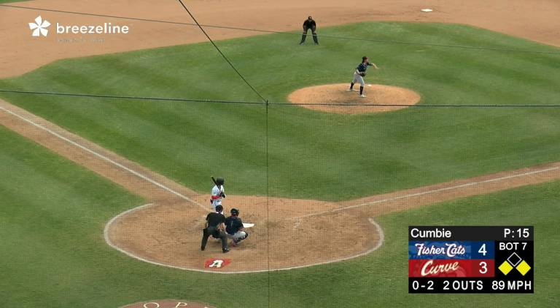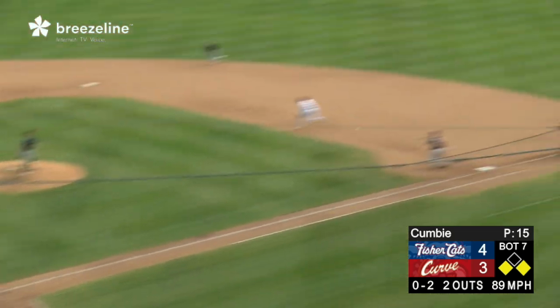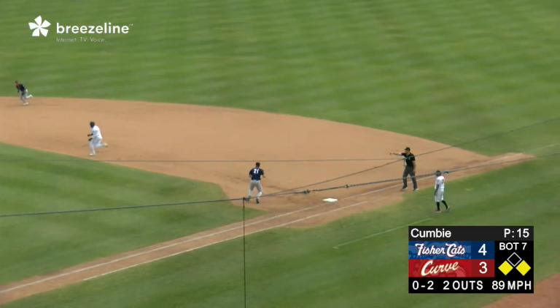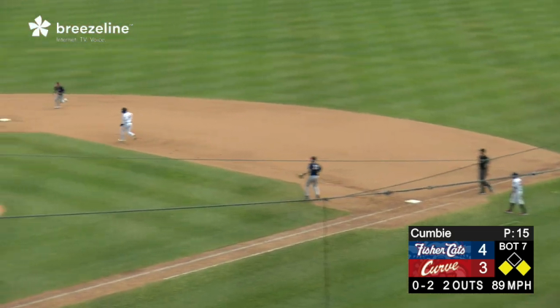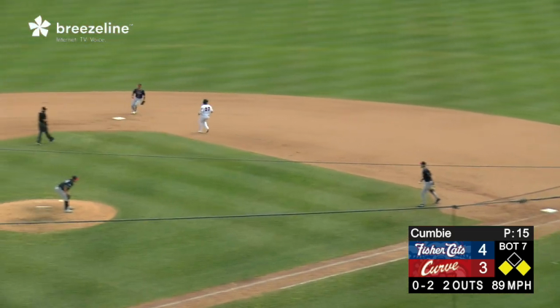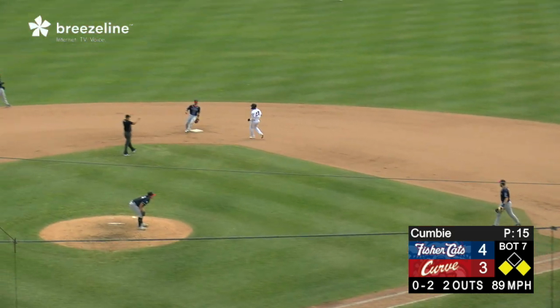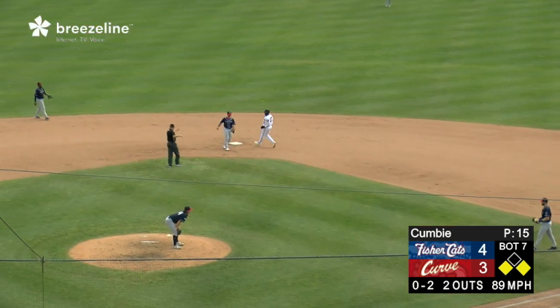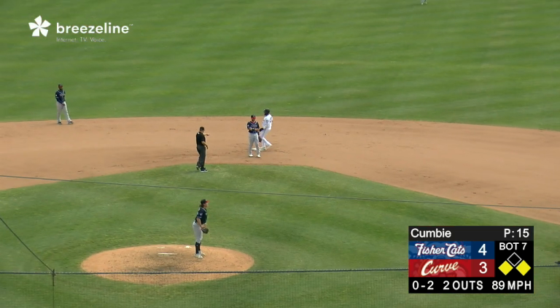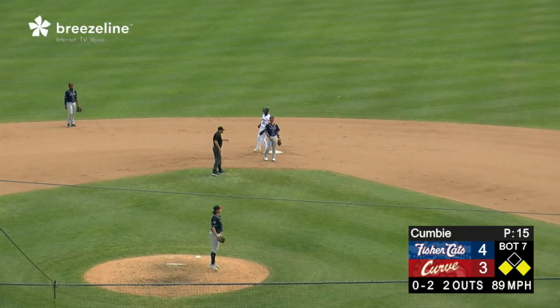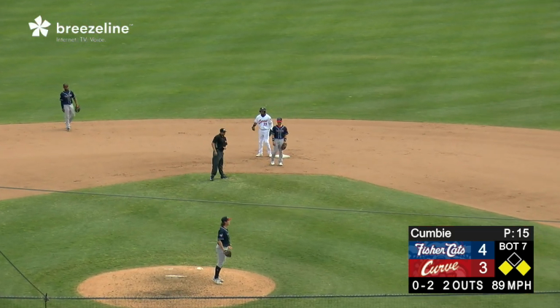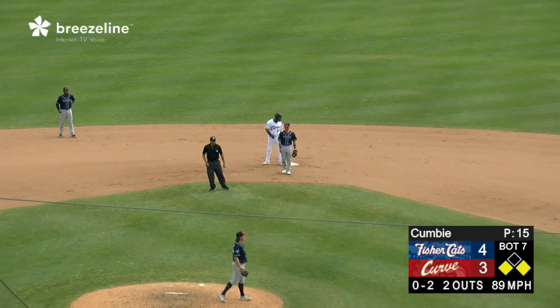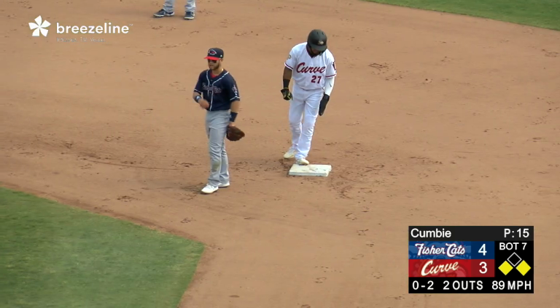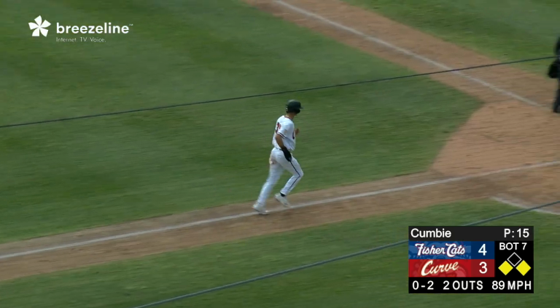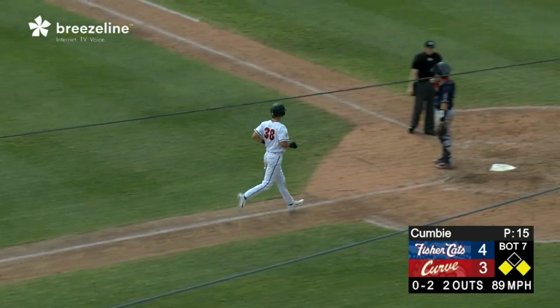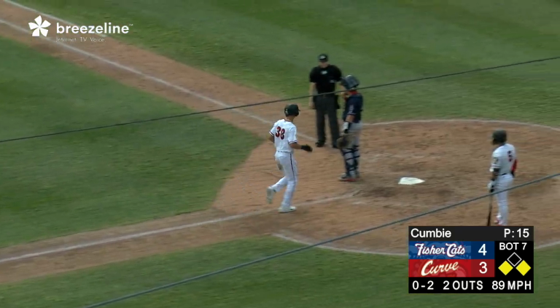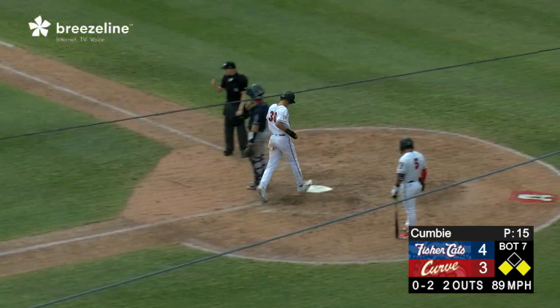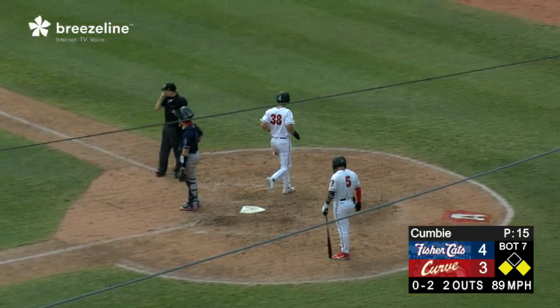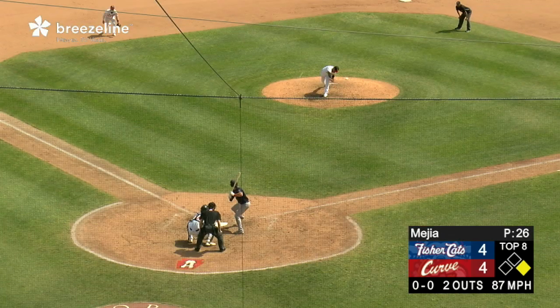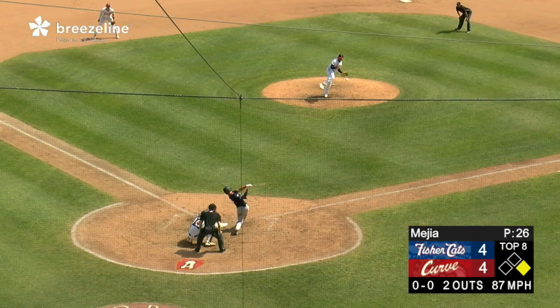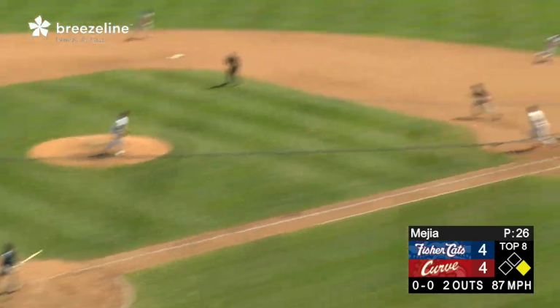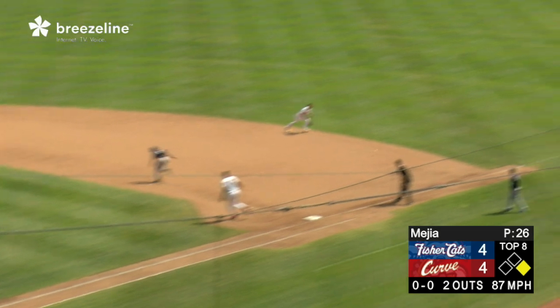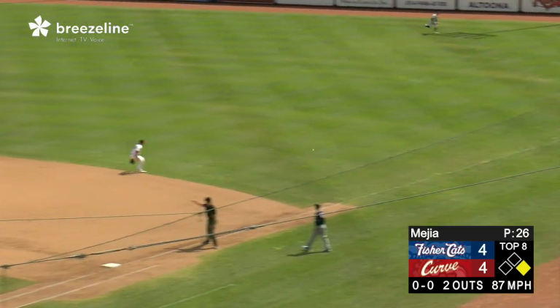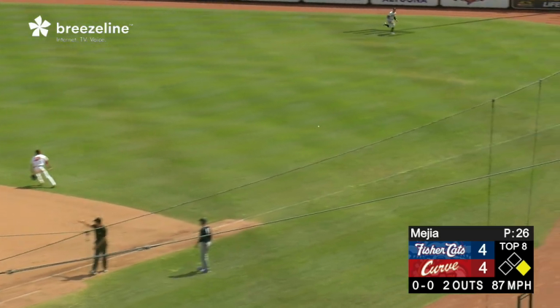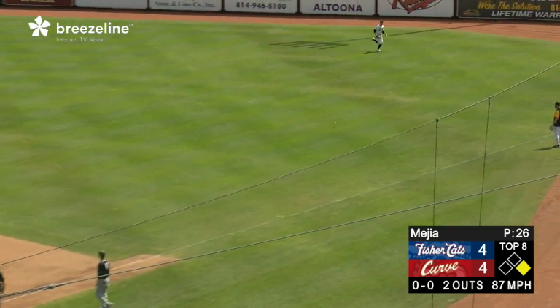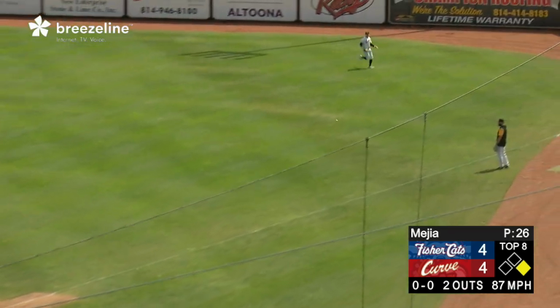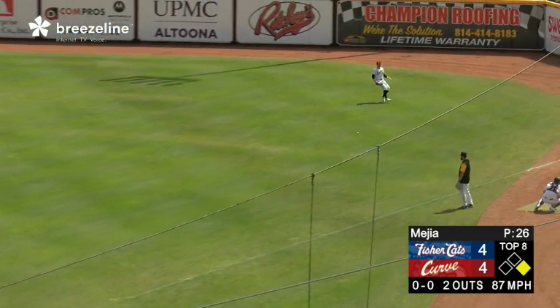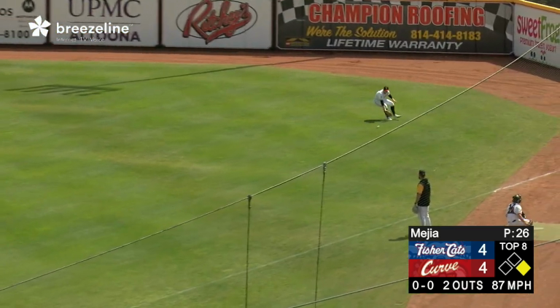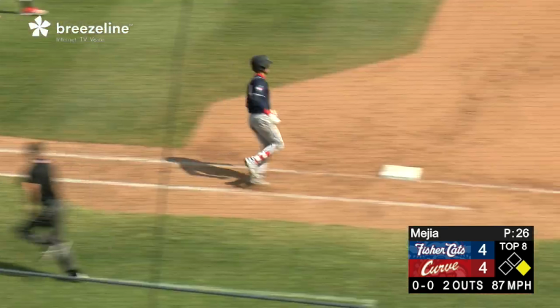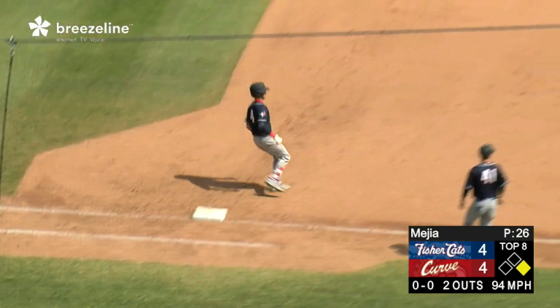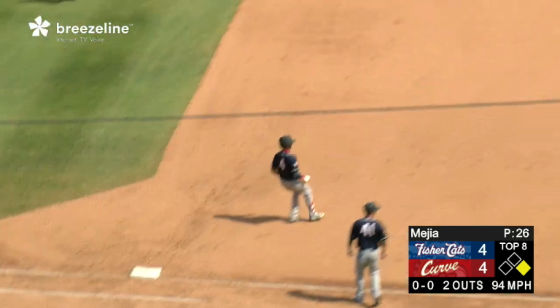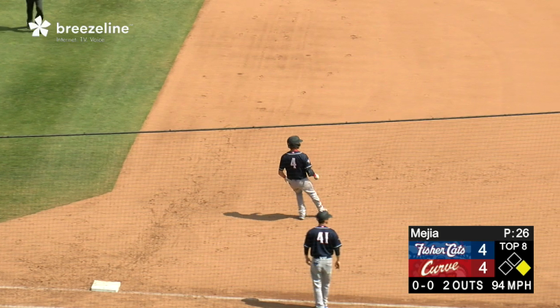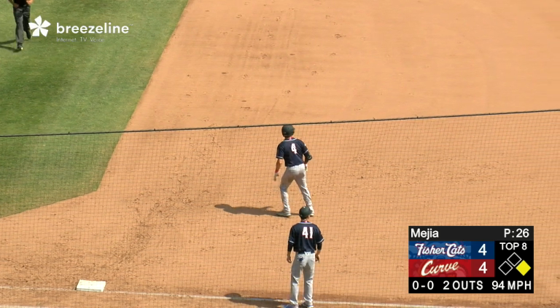And he's got Sanchez picked off — wait, he's been called for a balk by the first base umpire. Cumbie arguing about this. Swings at the first offering and blasts a ground ball through the right side of the infield — a base hit. Parola flying around the bases, he goes first to third.